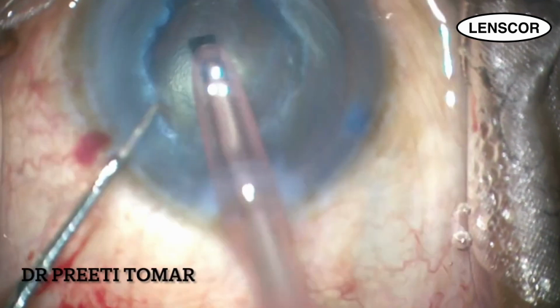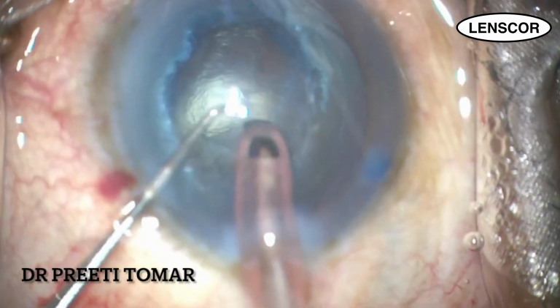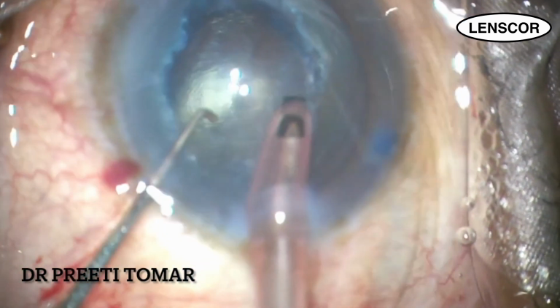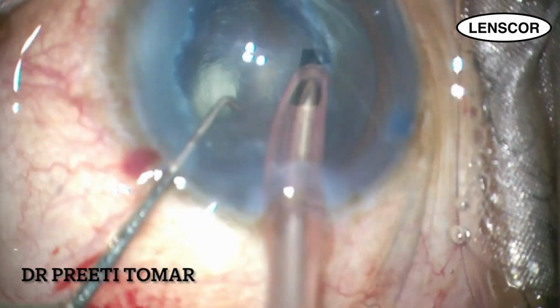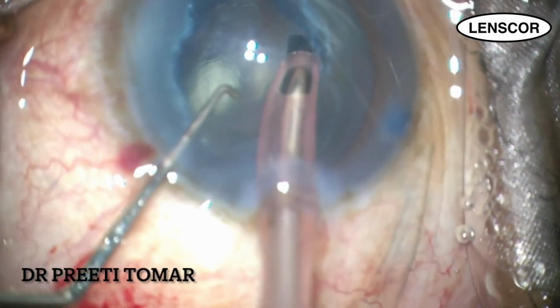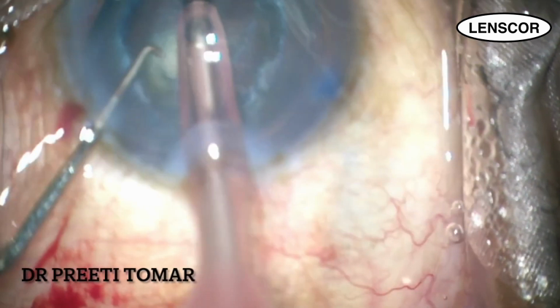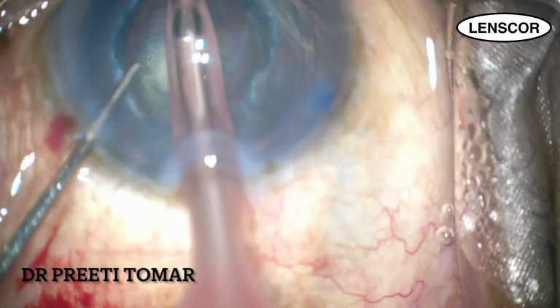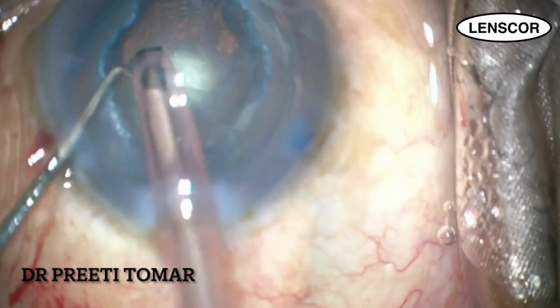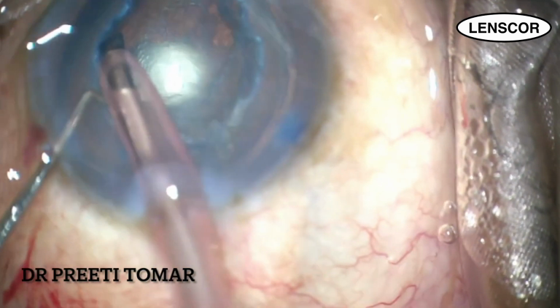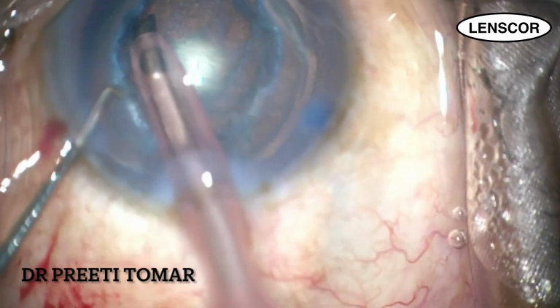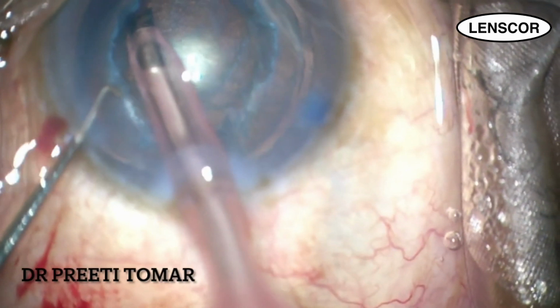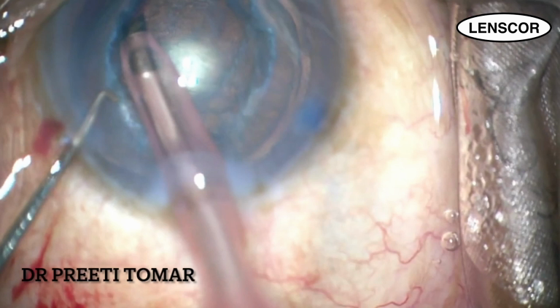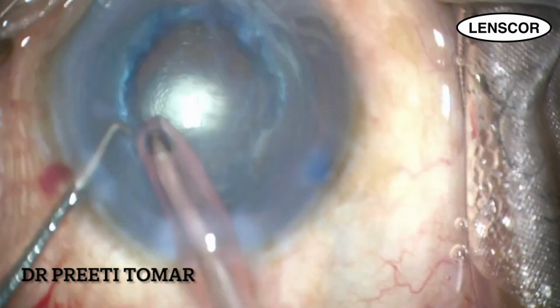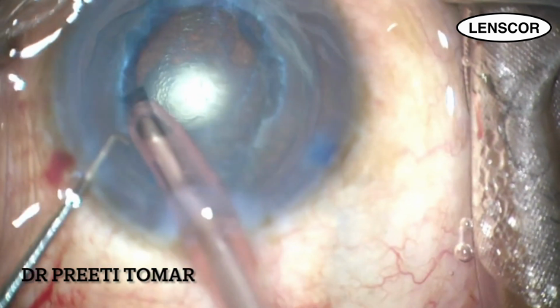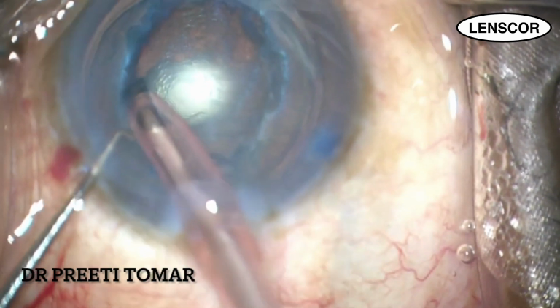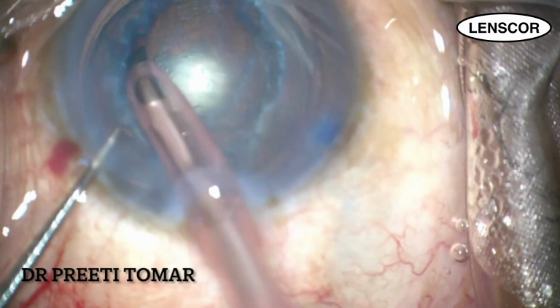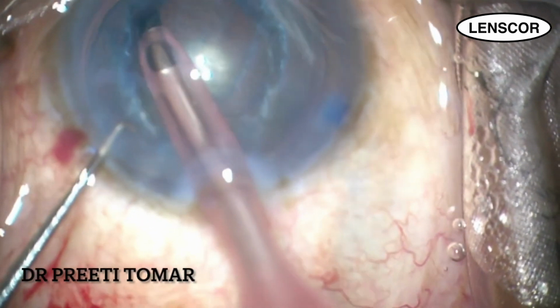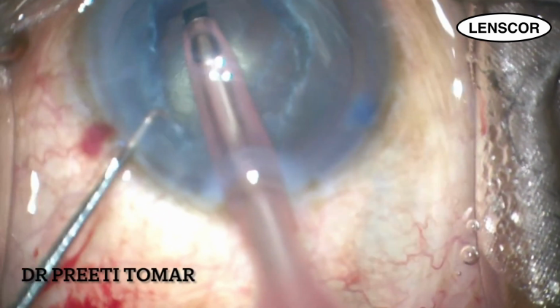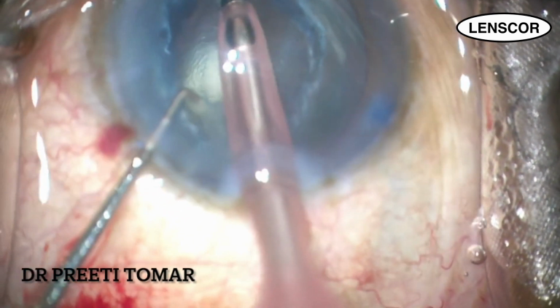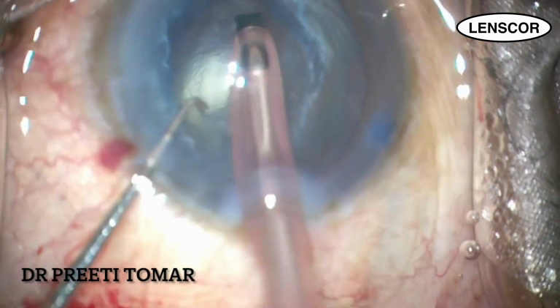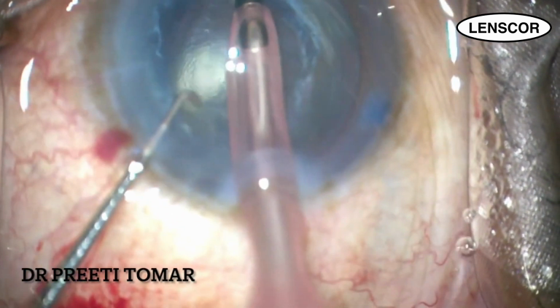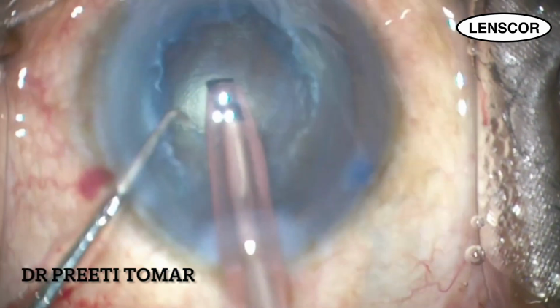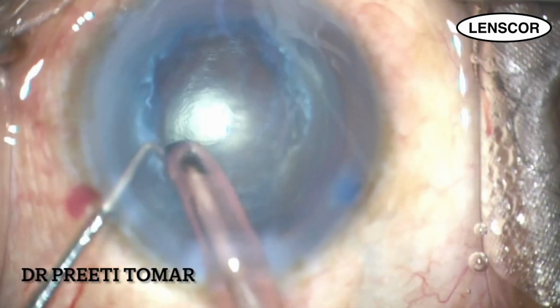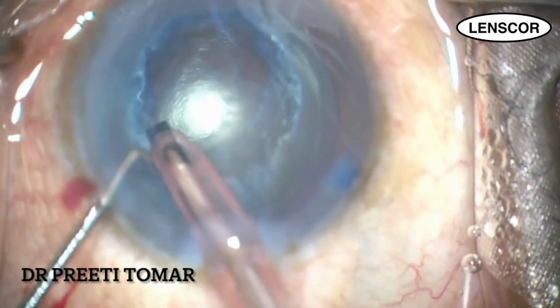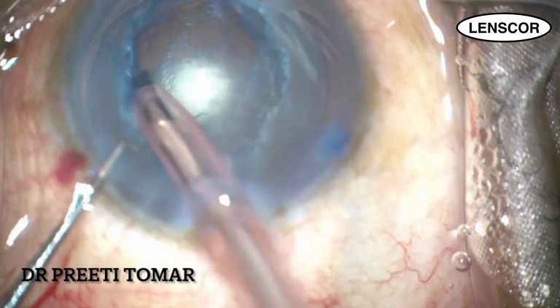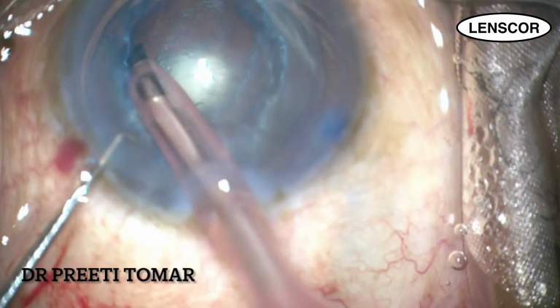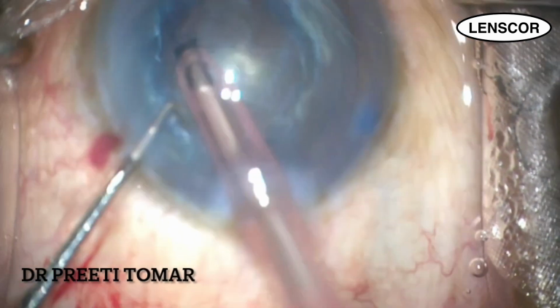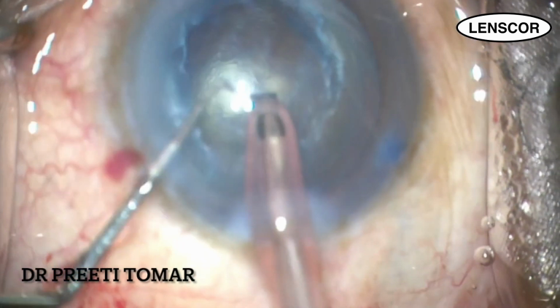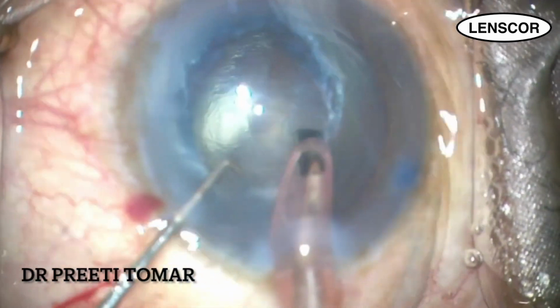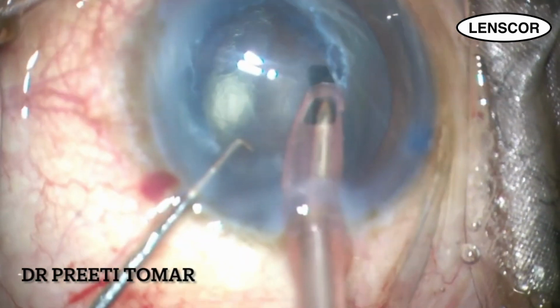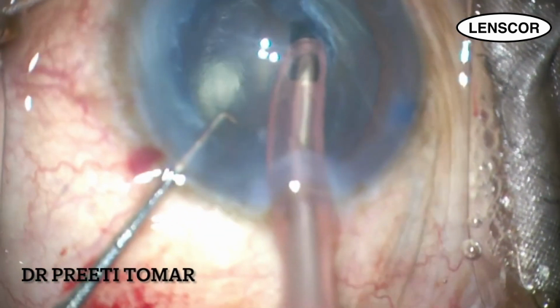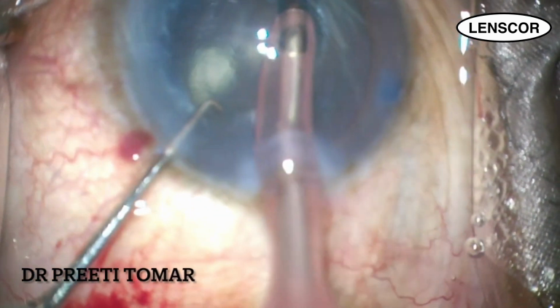Once I have an adequate depth of the trench, I engage one side of the endonucleus onto the phaco probe and on low power itself, the nuclear fragments are impaled and emulsified subsequently.